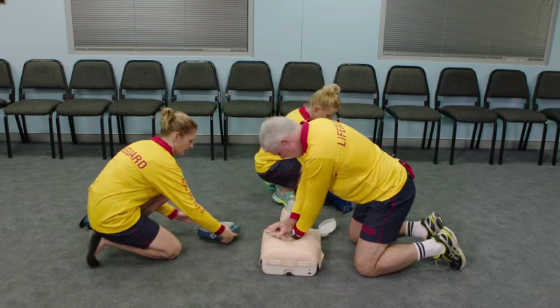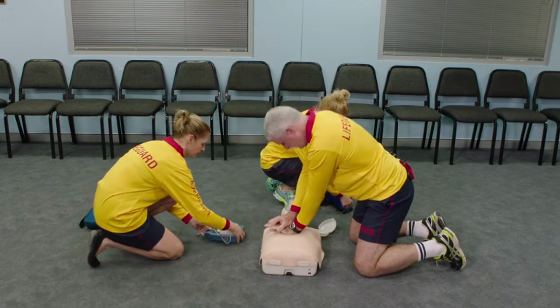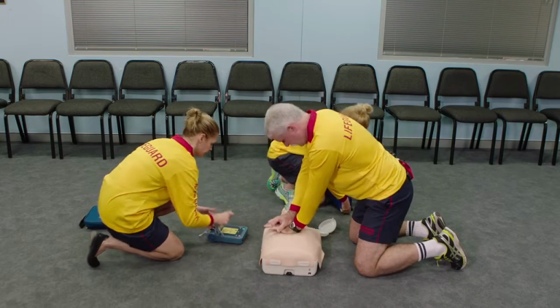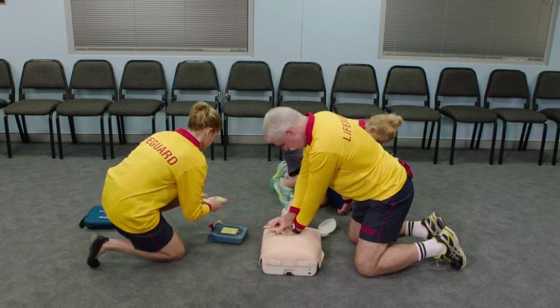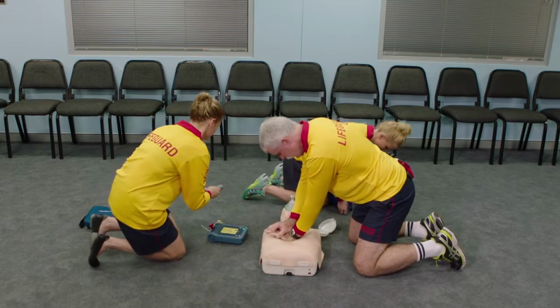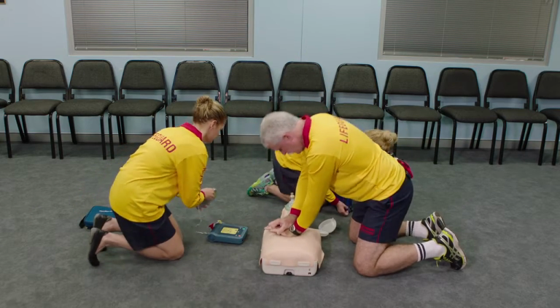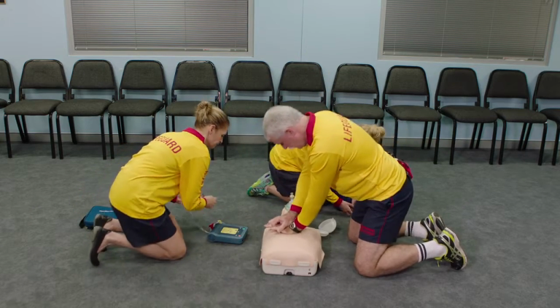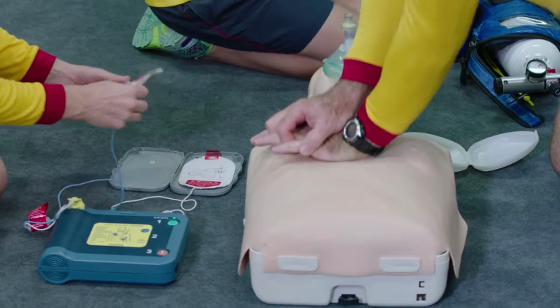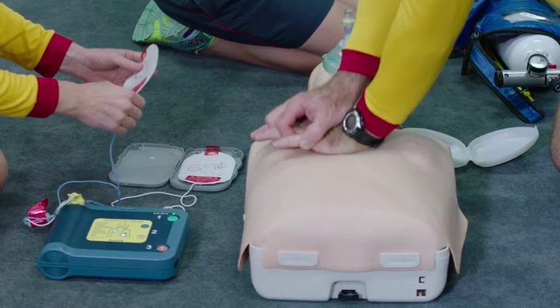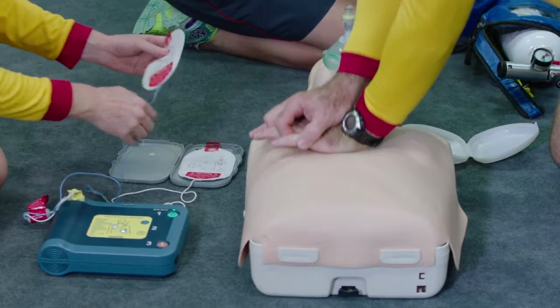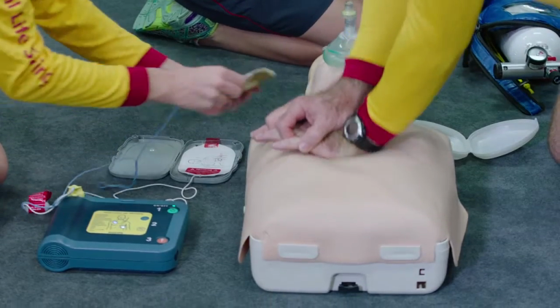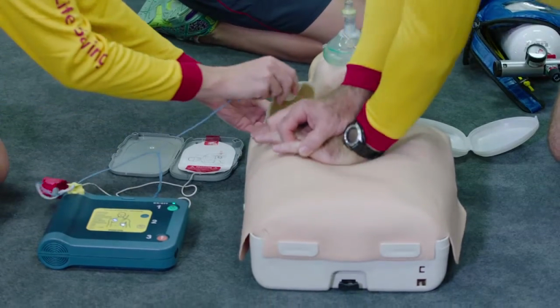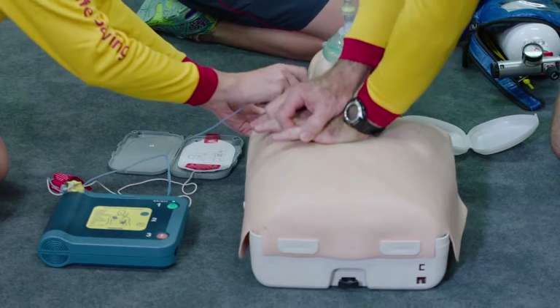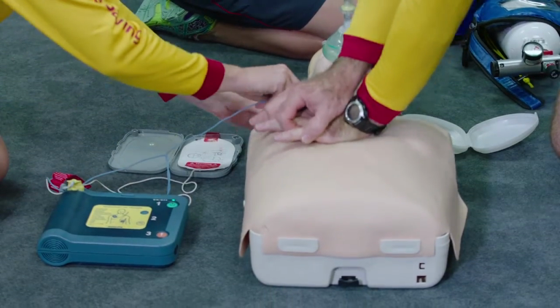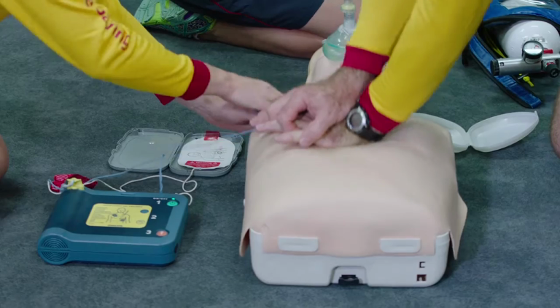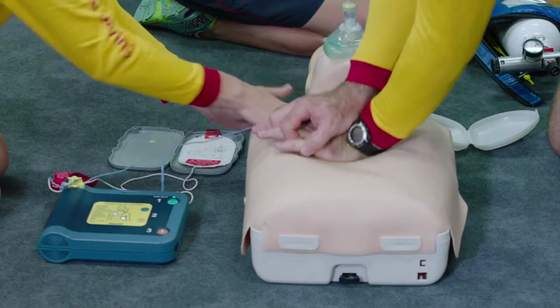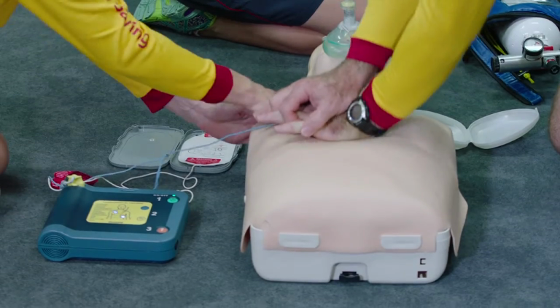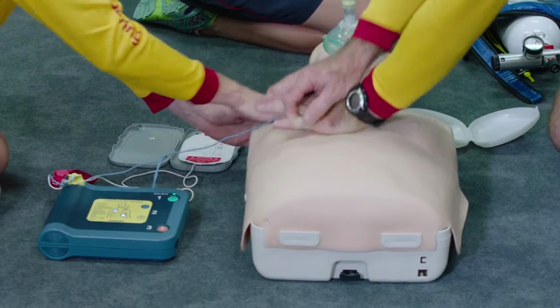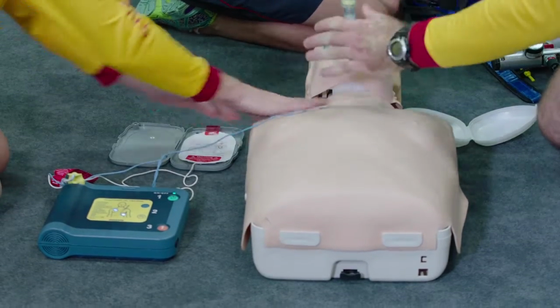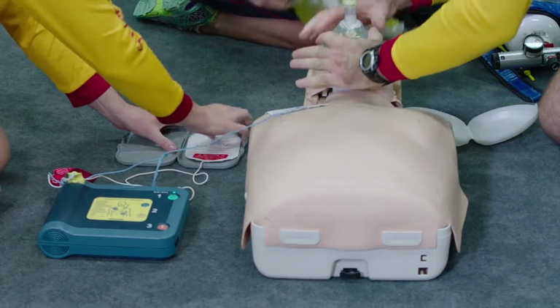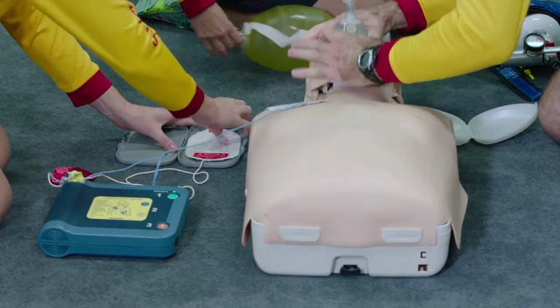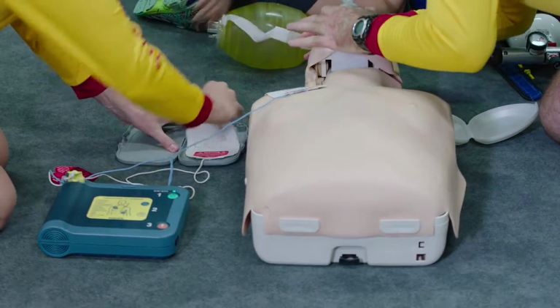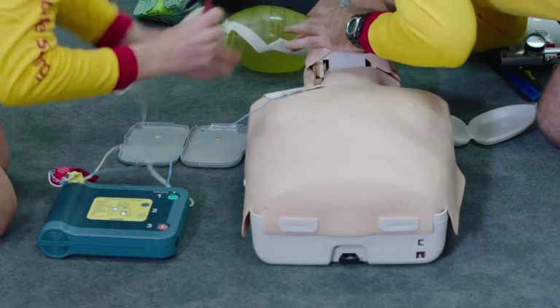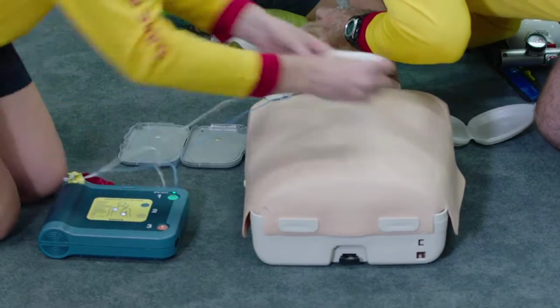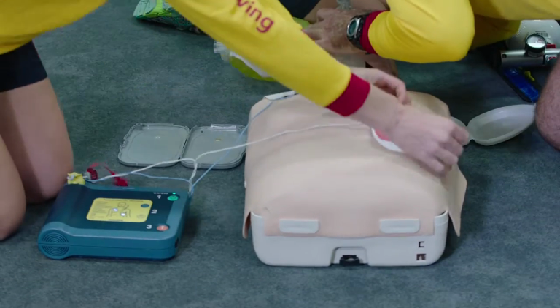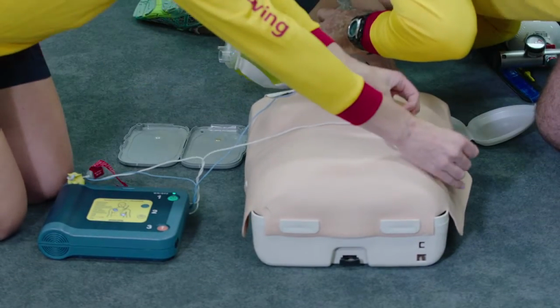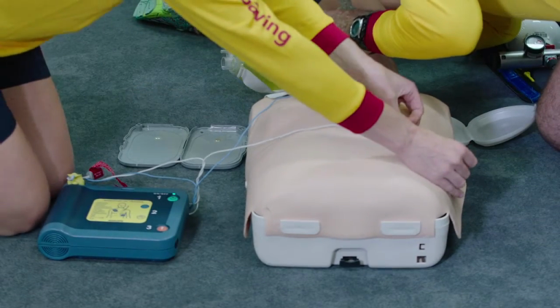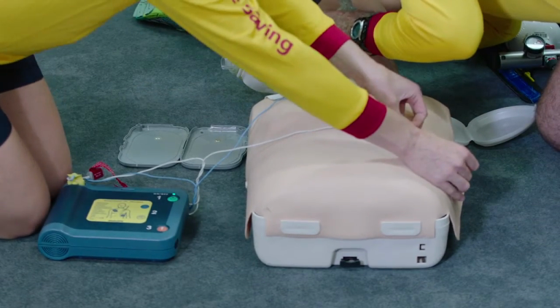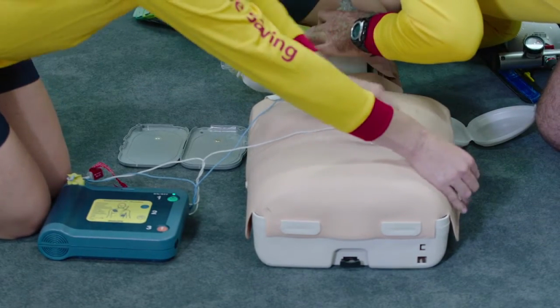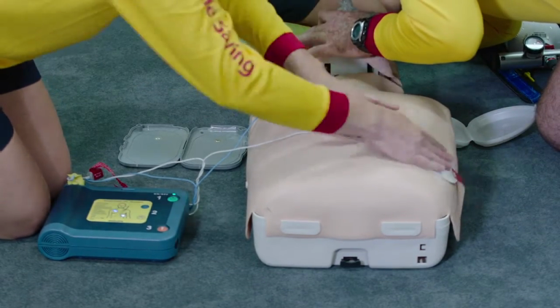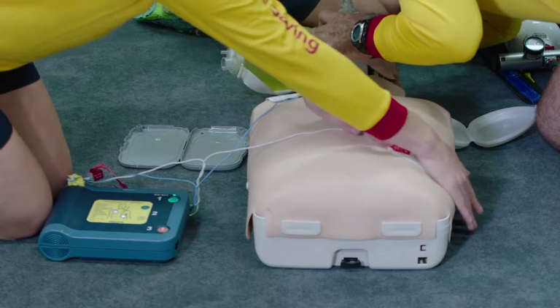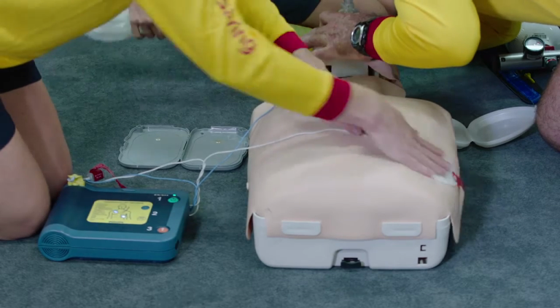Remove clothes from the patient's chest. Peel white pads from the grey plastic case. Attach pads to bare skin exactly as shown.